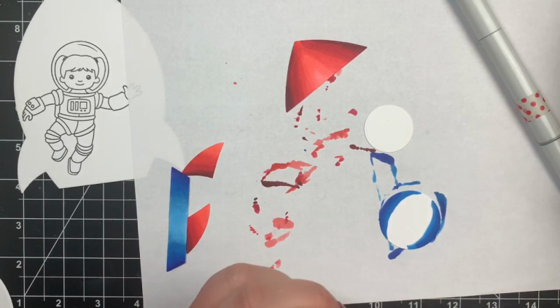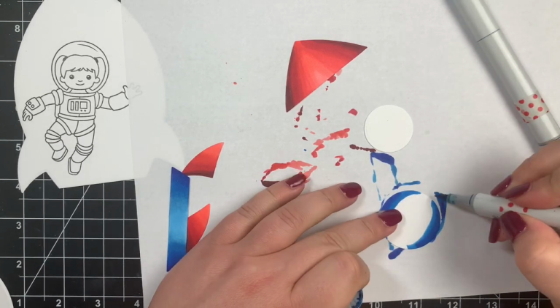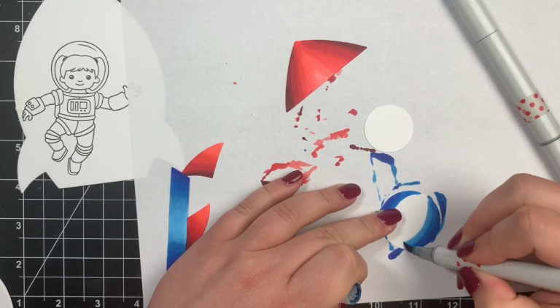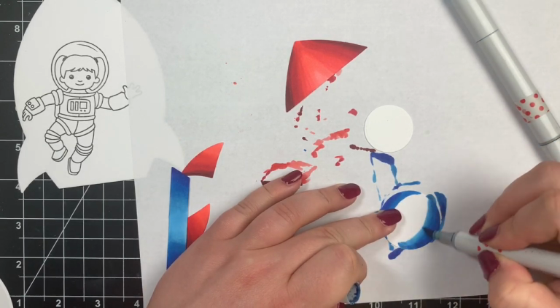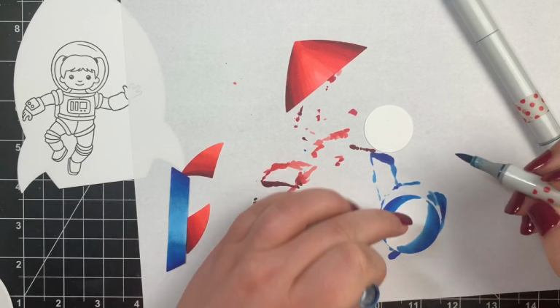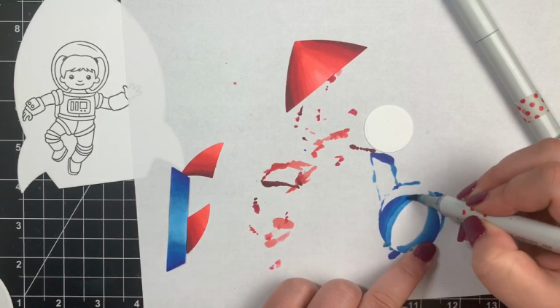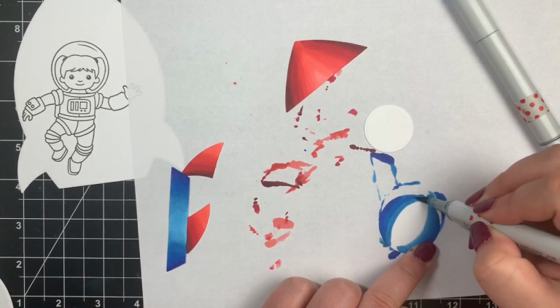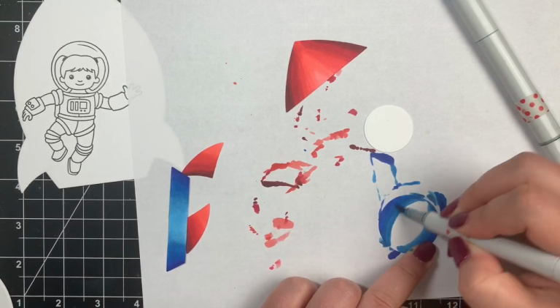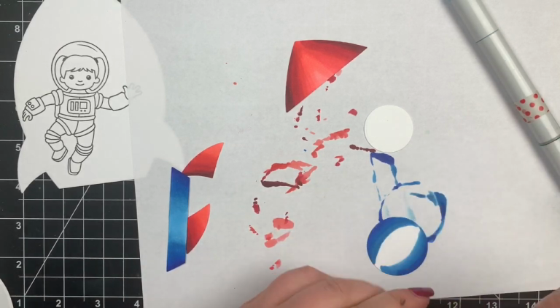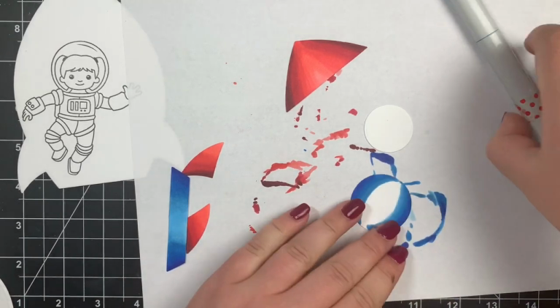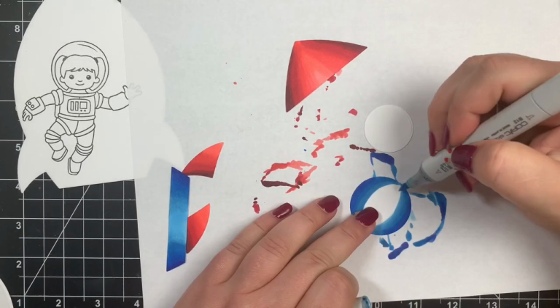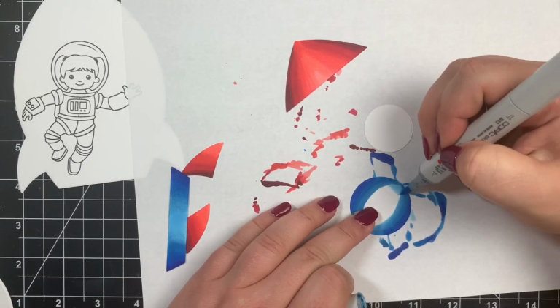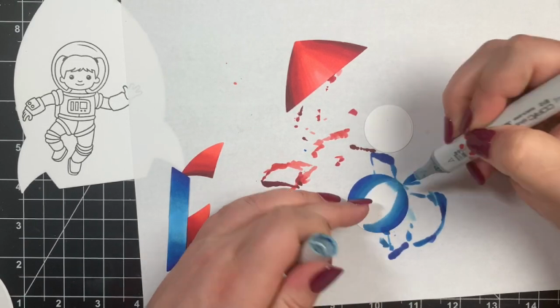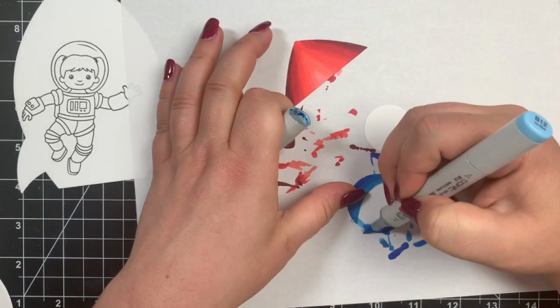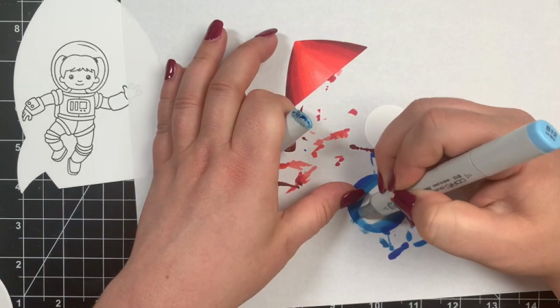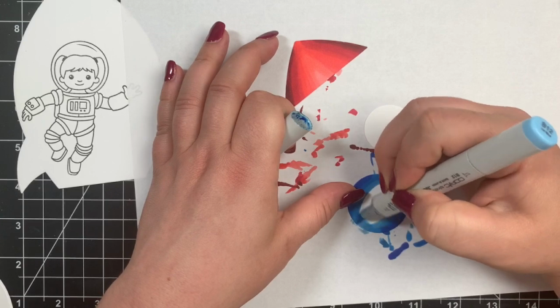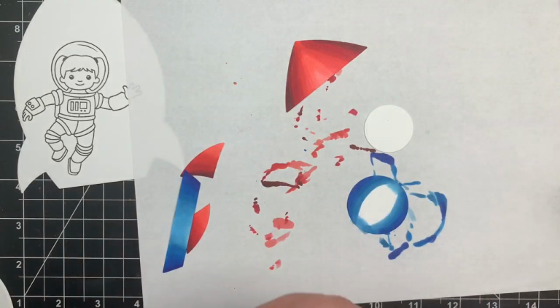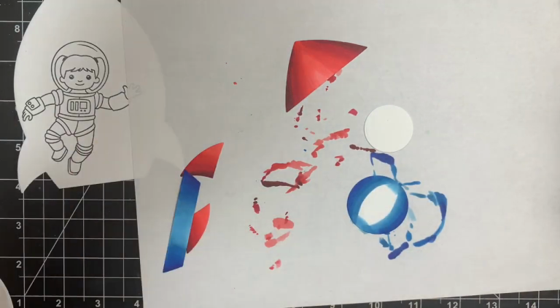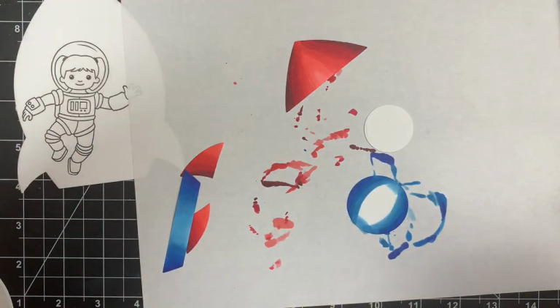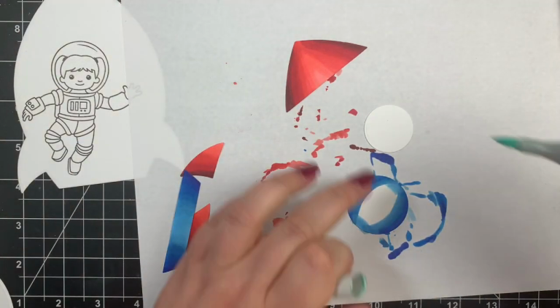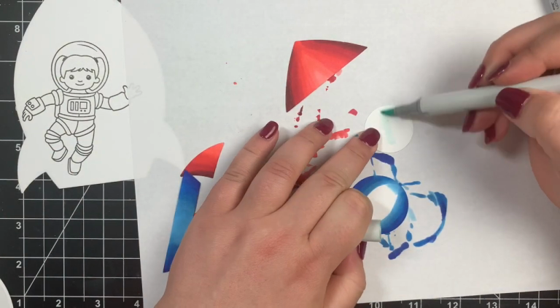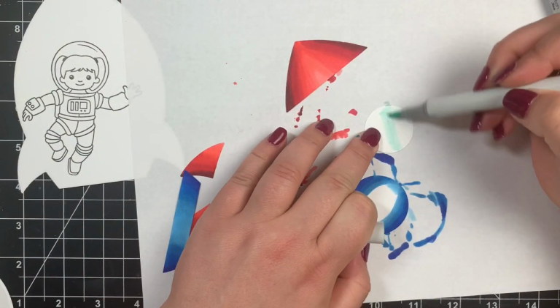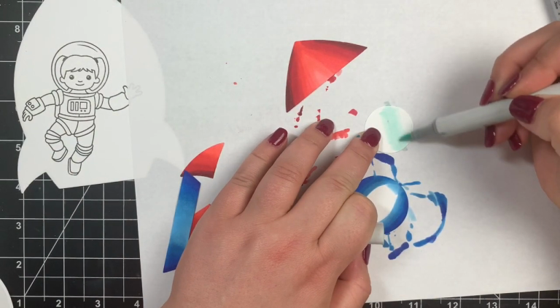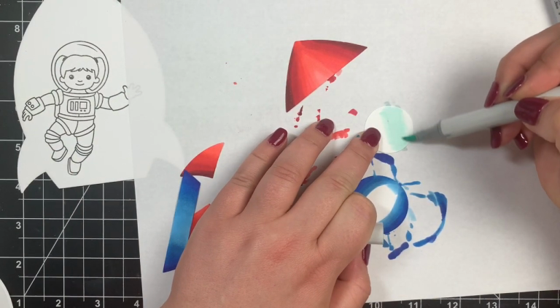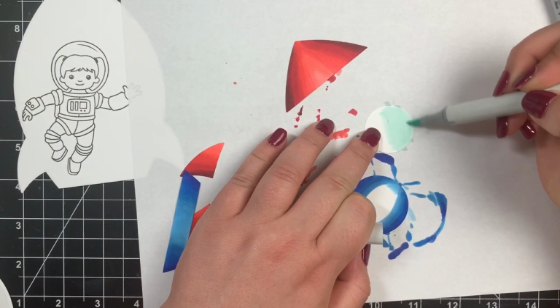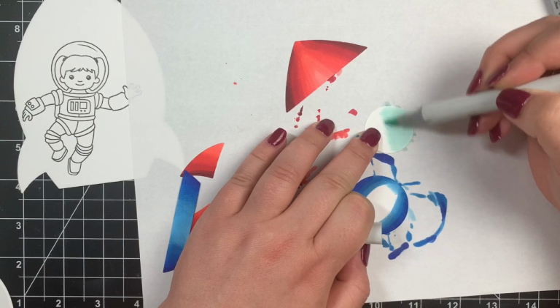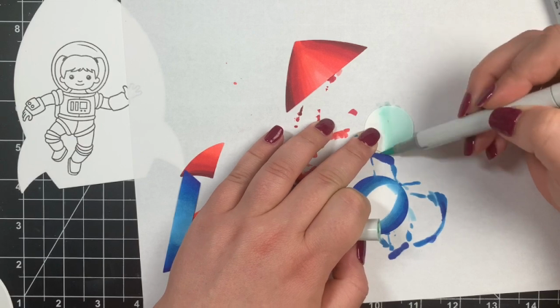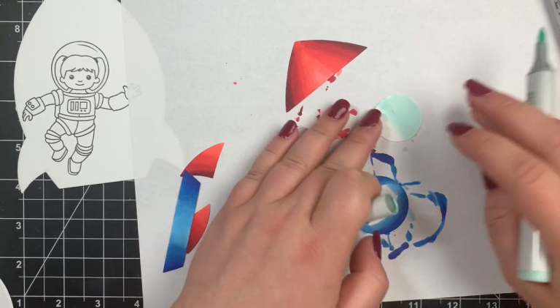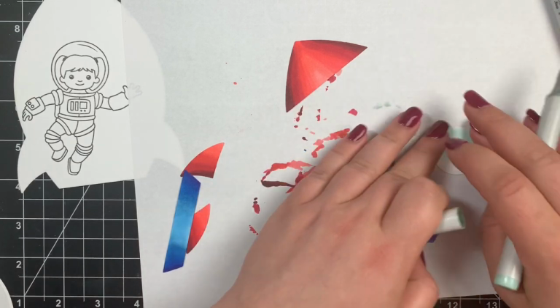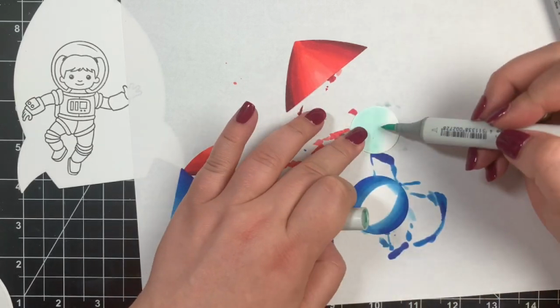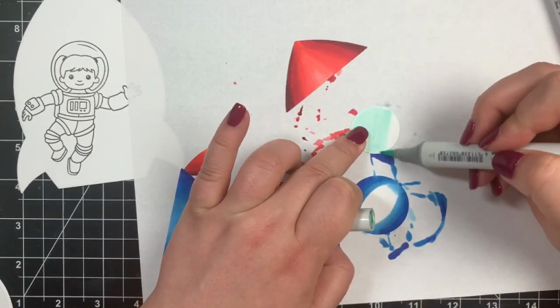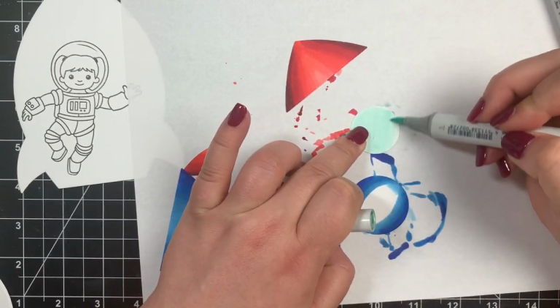You're not going to see a majority of the larger circle anyway, but I'm adding just a little bit of differentiation between the colors. I used a BG10 and colored the smaller circle in solid — this is going to be the window.